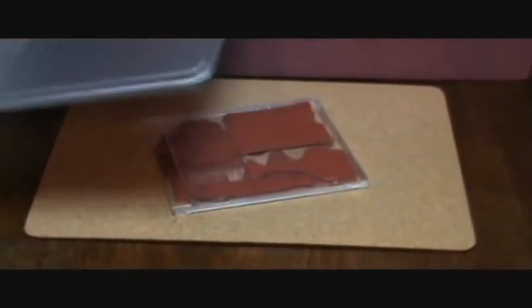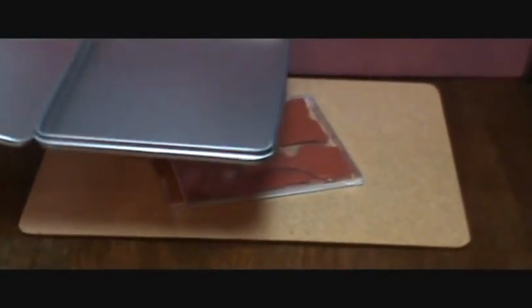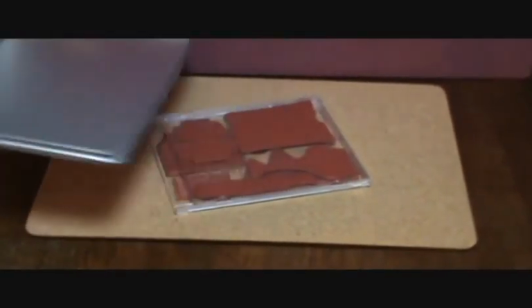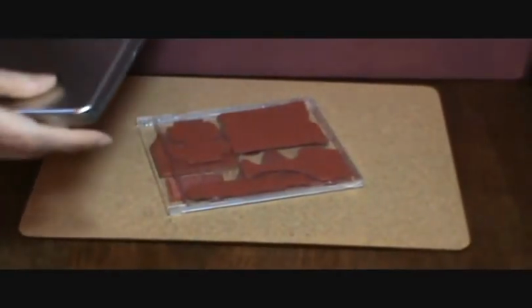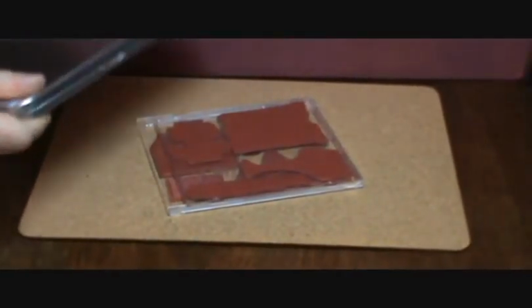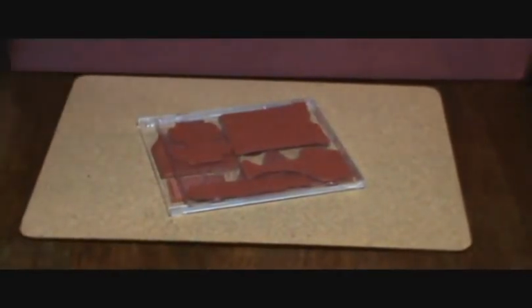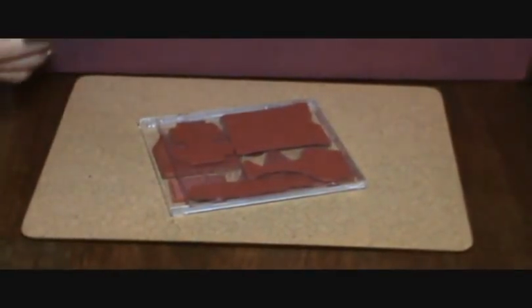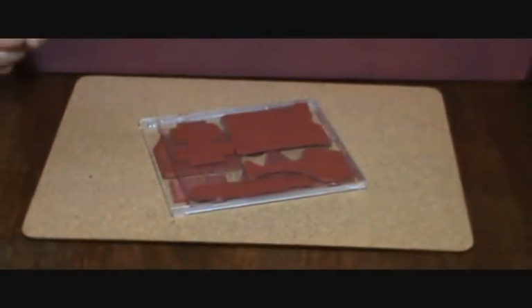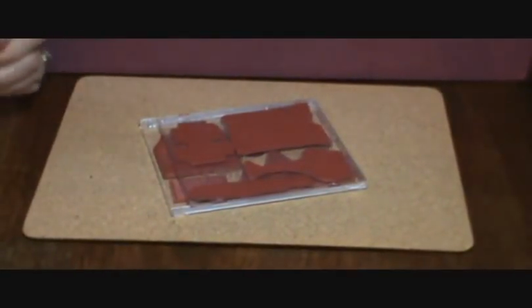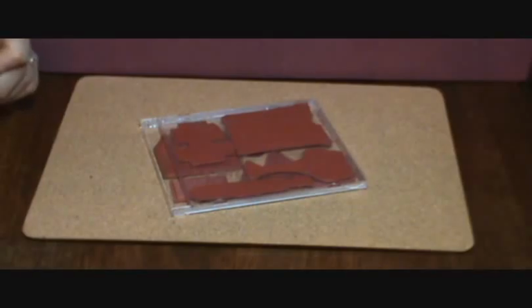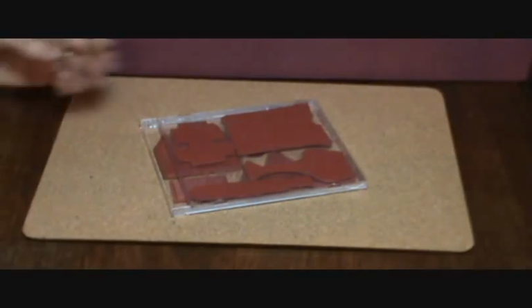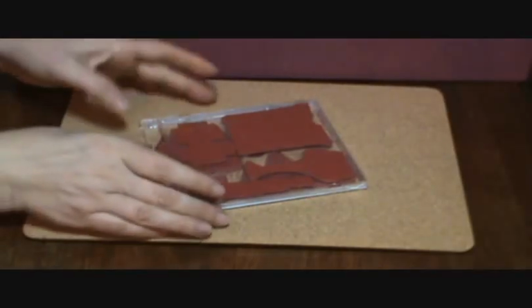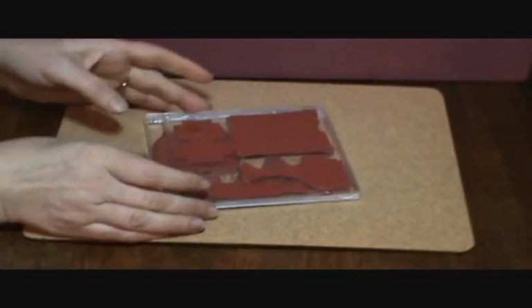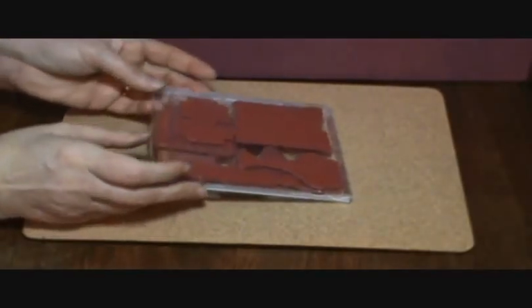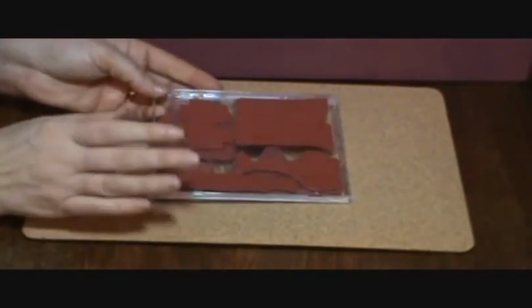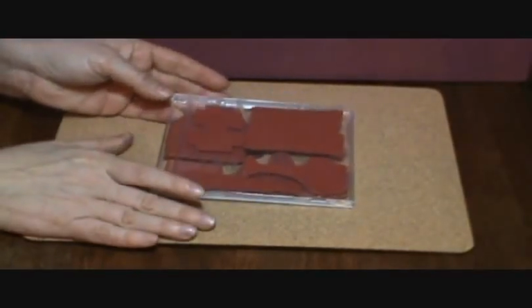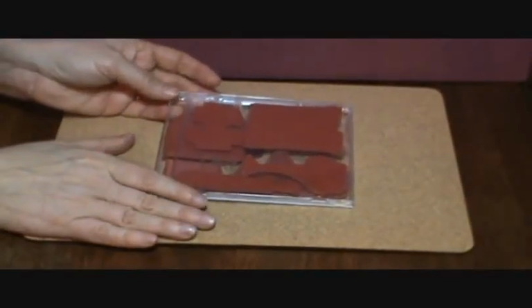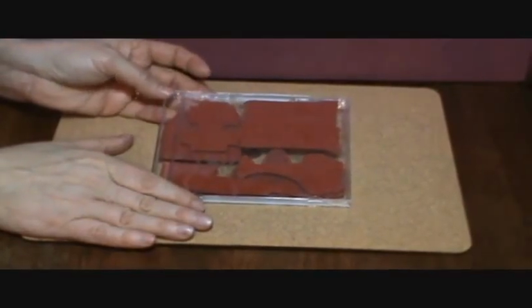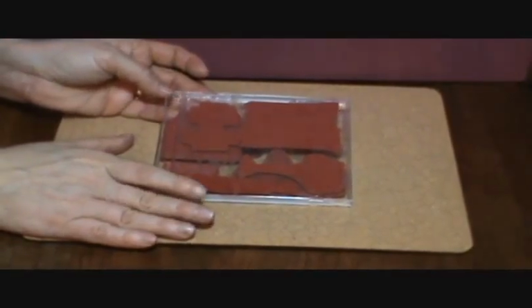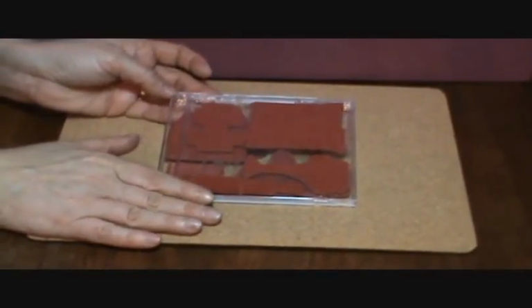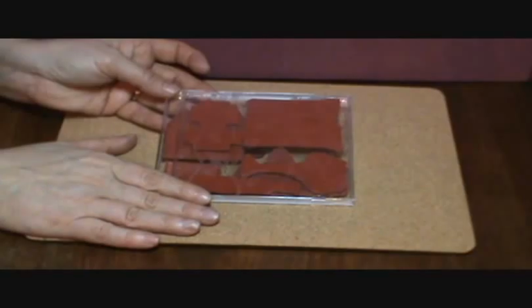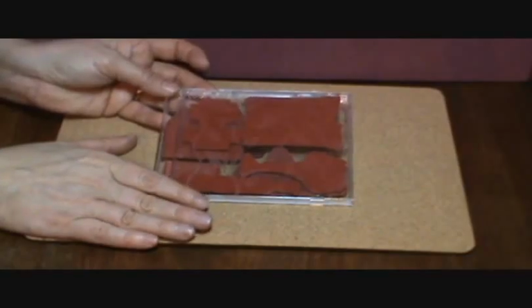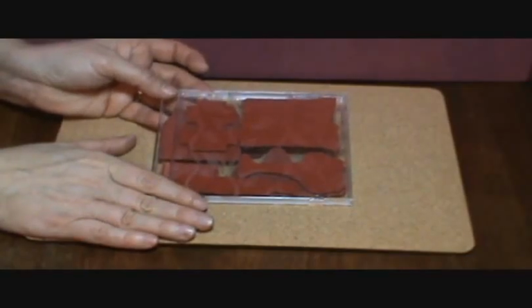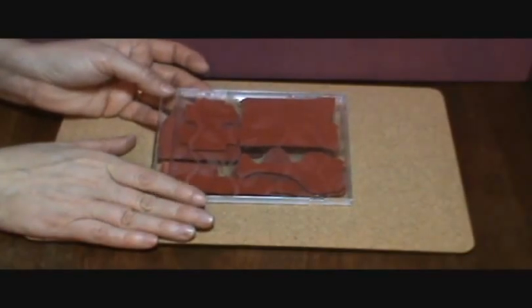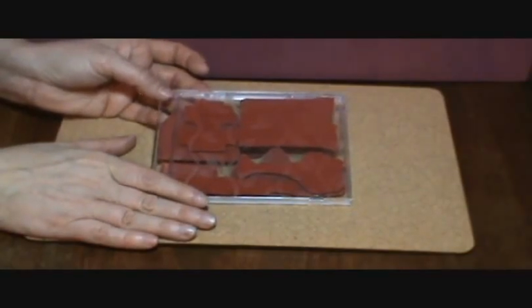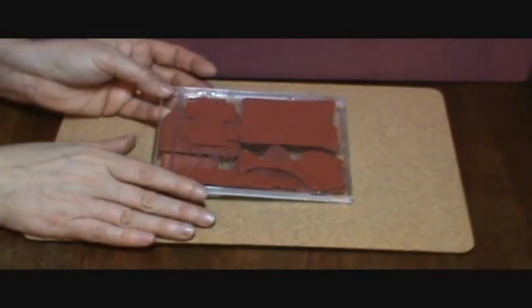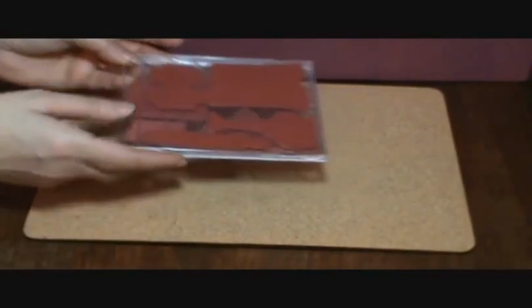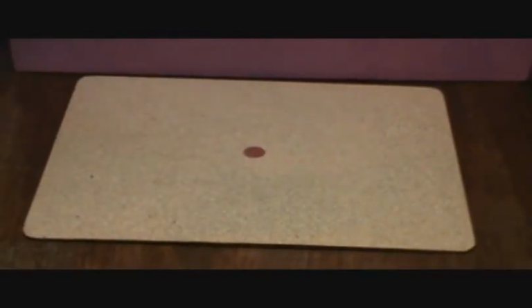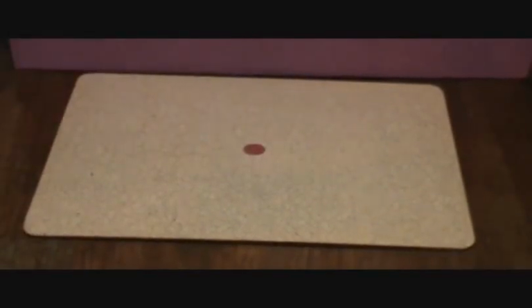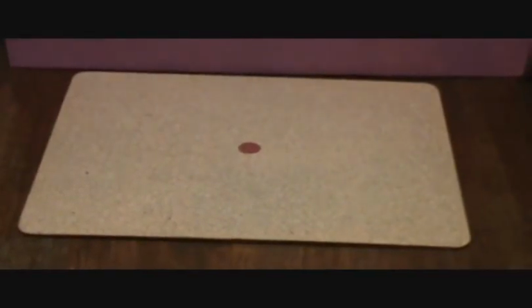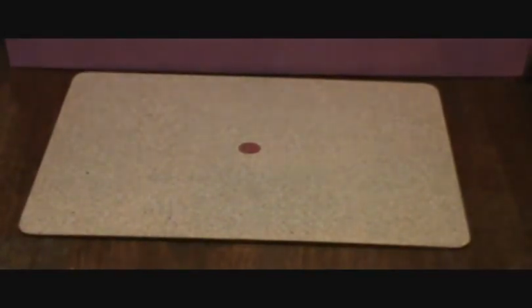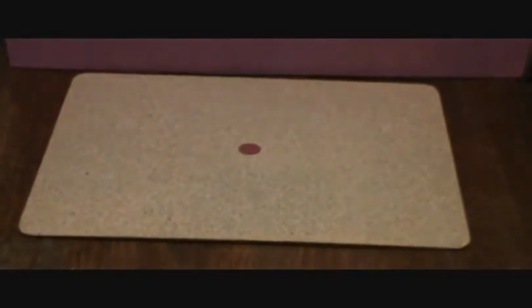I have plenty of these tins if anybody needs any, you can contact me. Now on the unmounted rubber, I usually don't use the cling foam because I like to do brayer work.